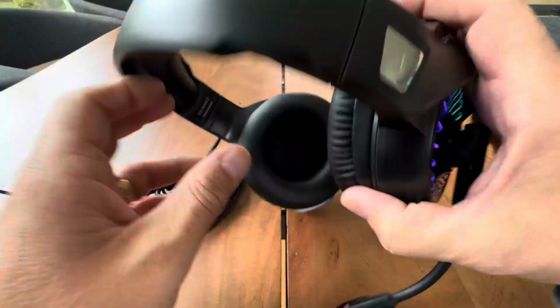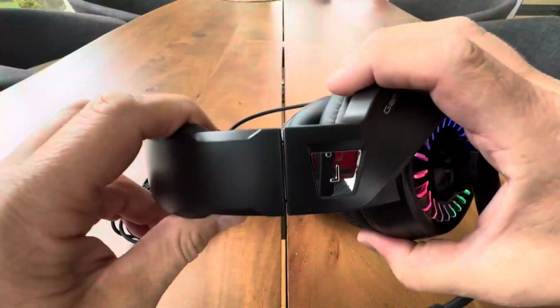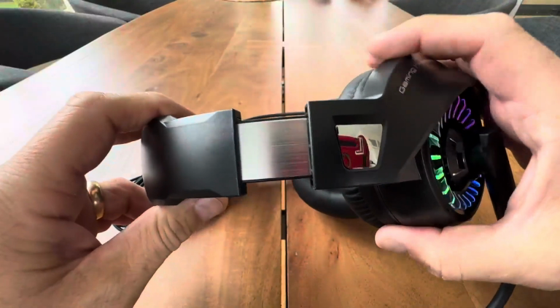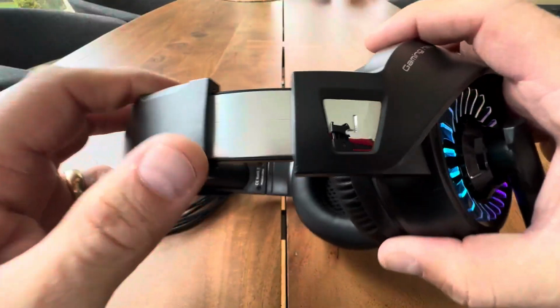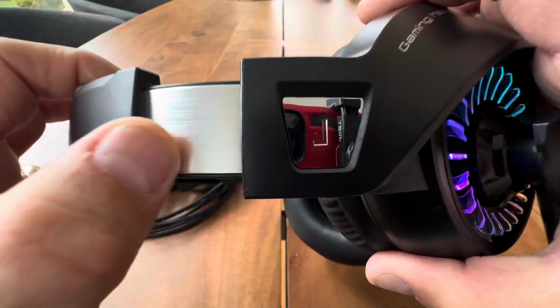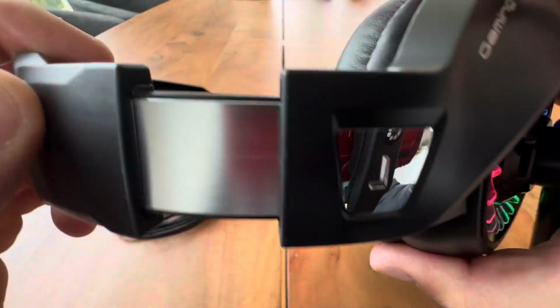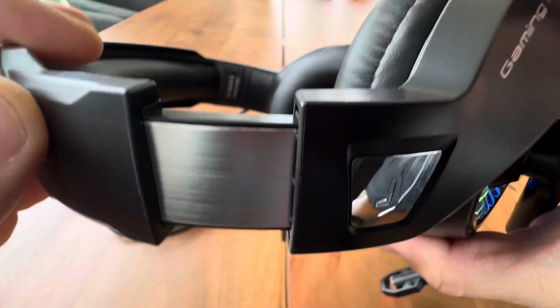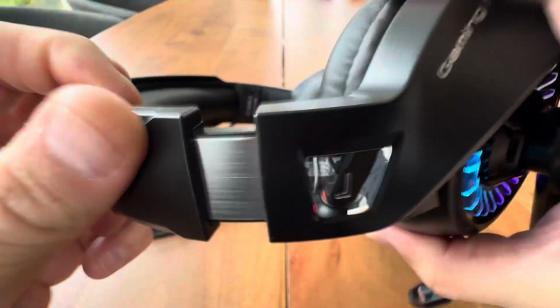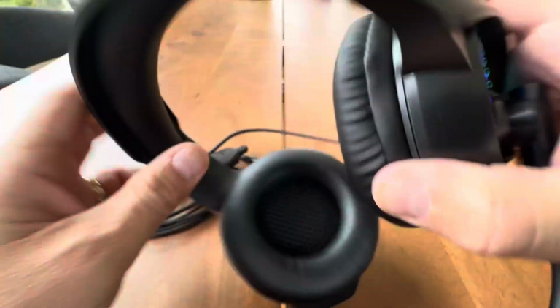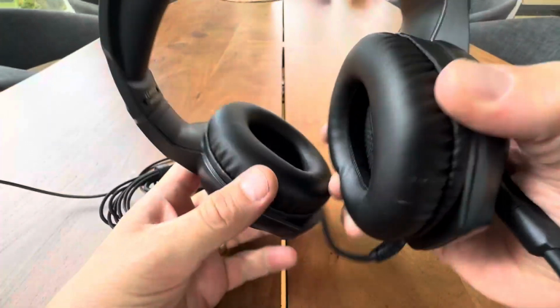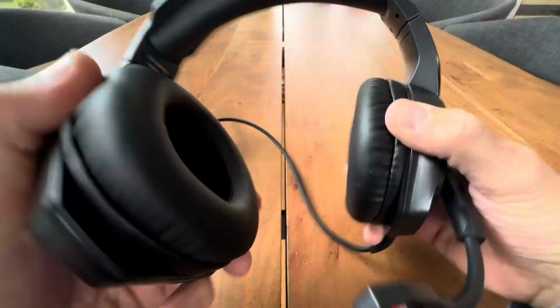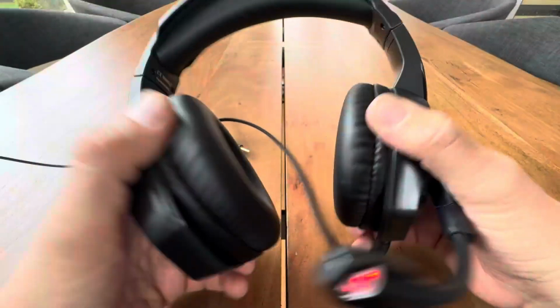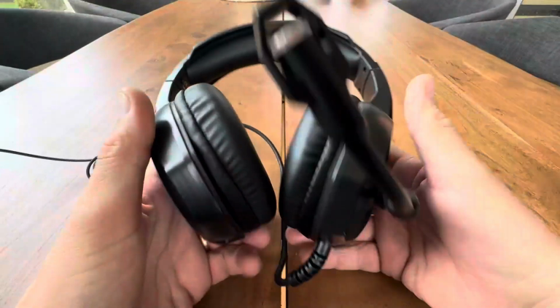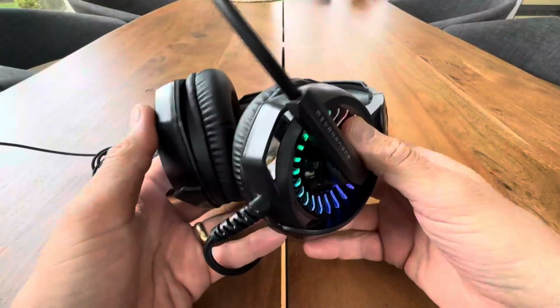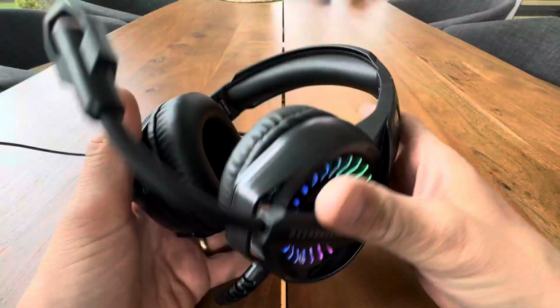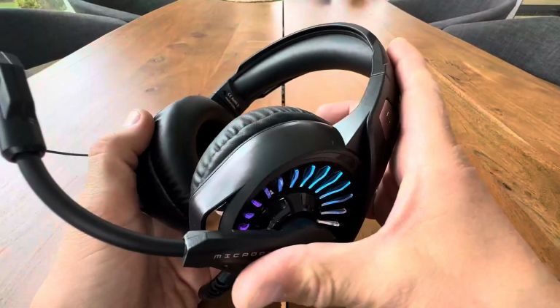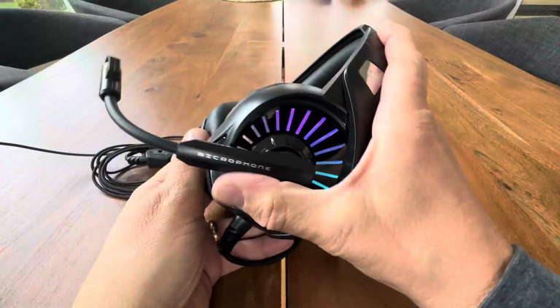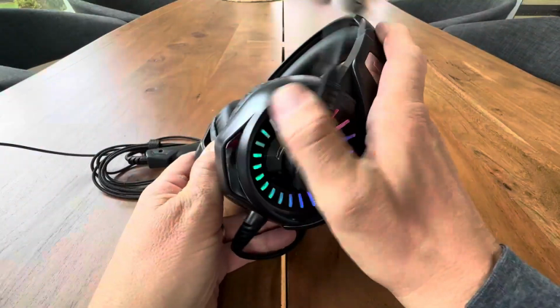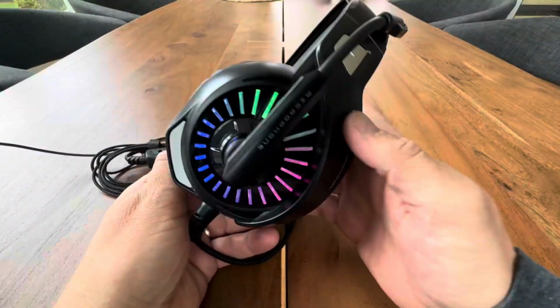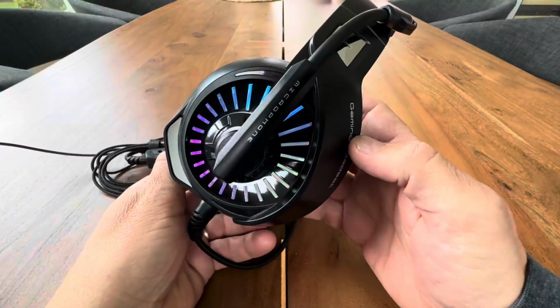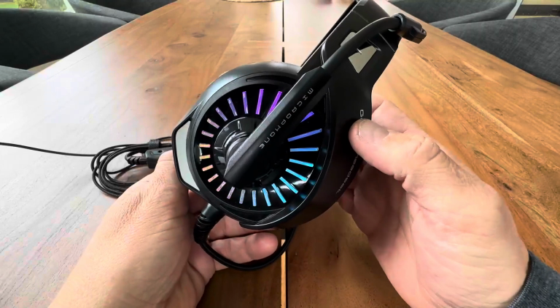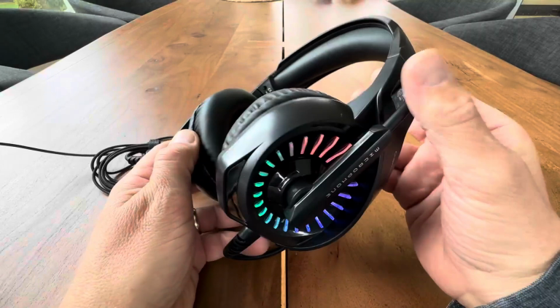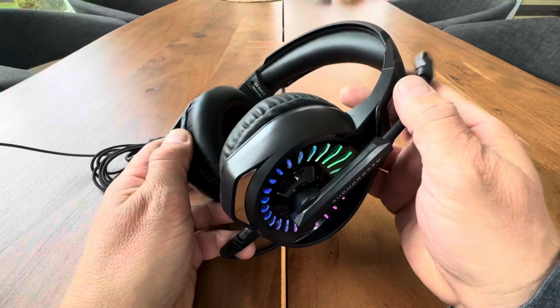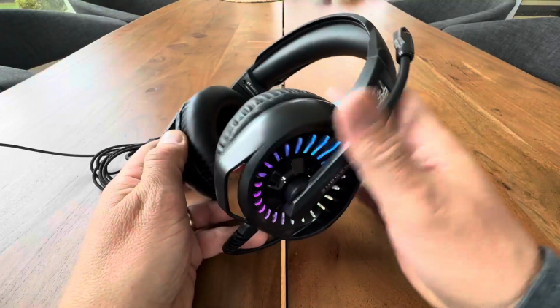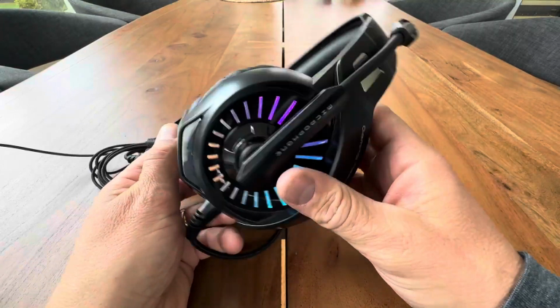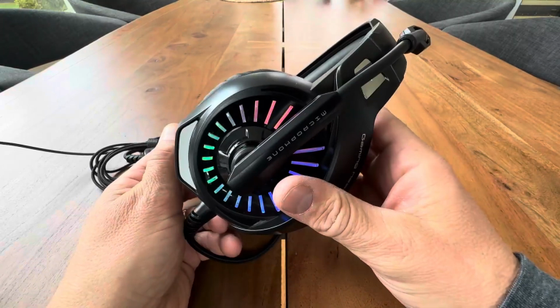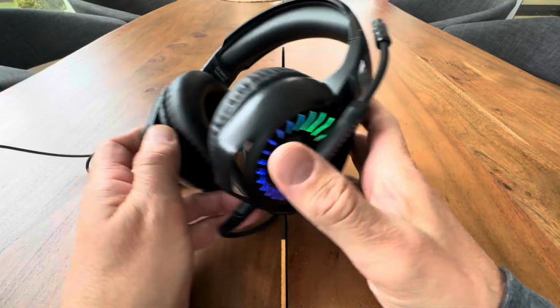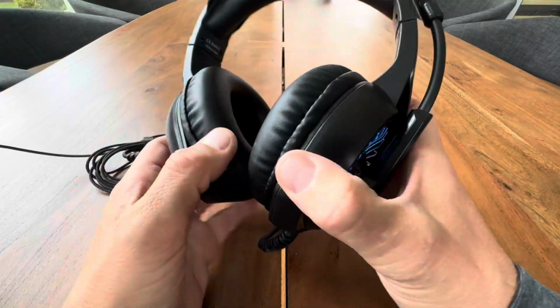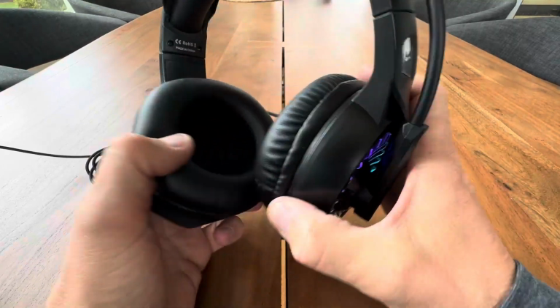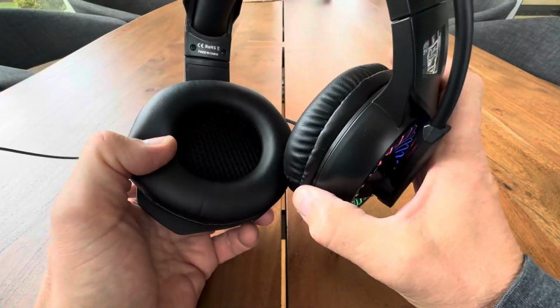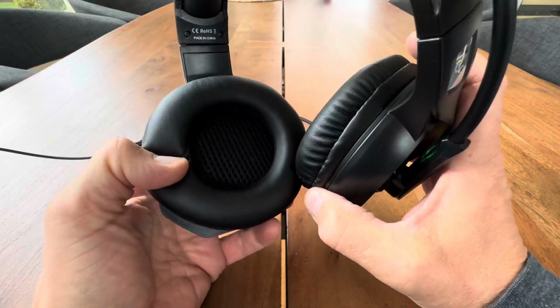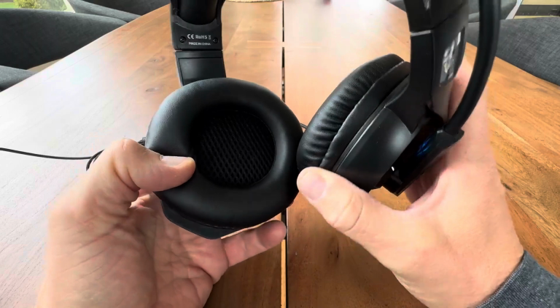They are adjustable as you can see — fully metal with adjustment. Very, very durable, rigid, but lightweight as well. And the microphone does retract out of your way when you're not using it, if you're just using them as a headset for music or listening on your tablet.